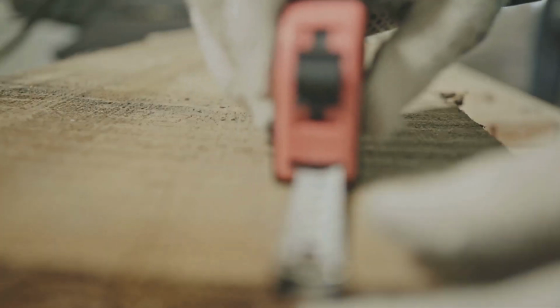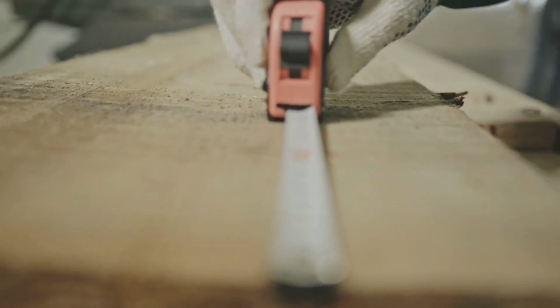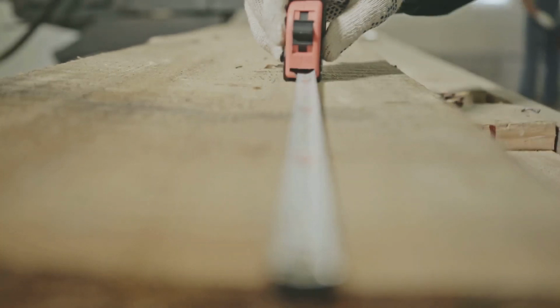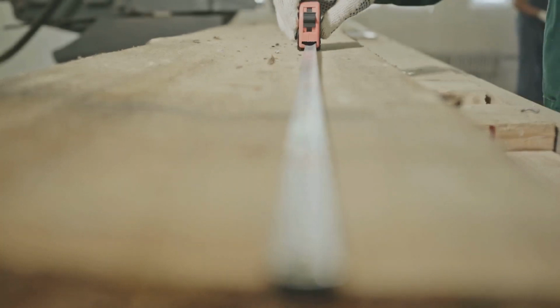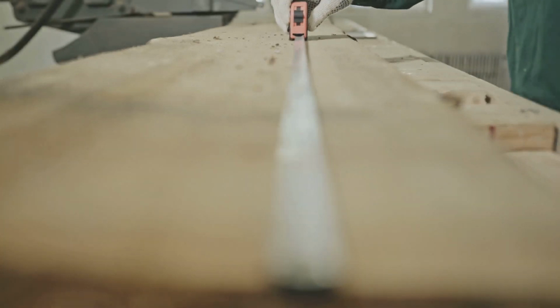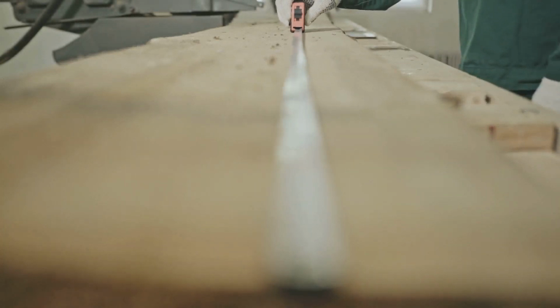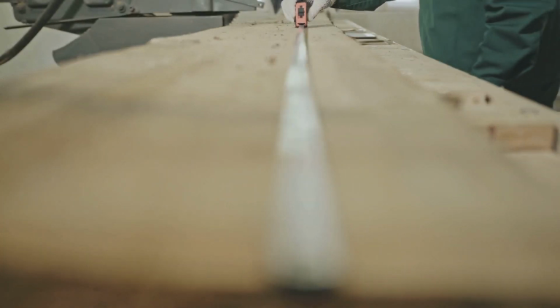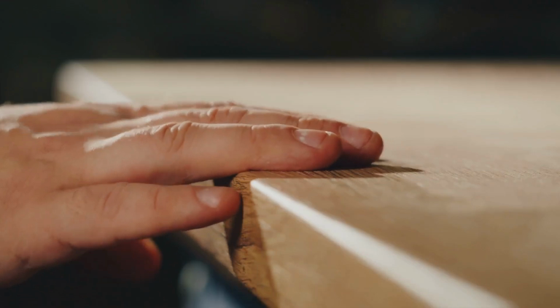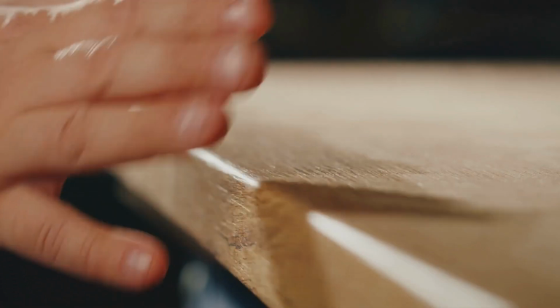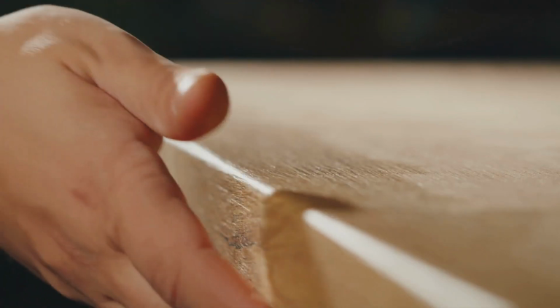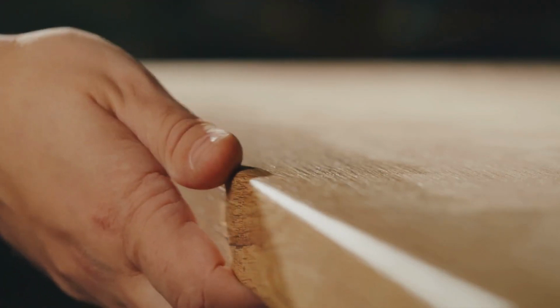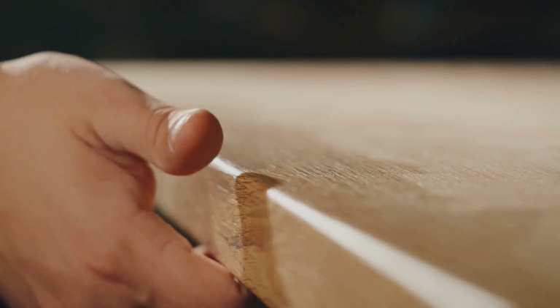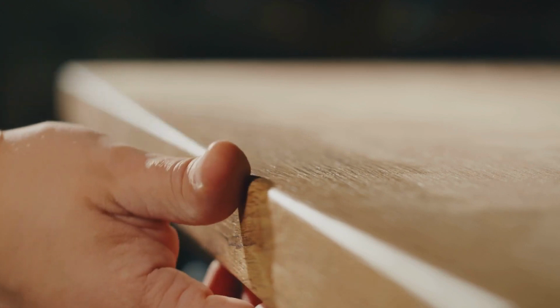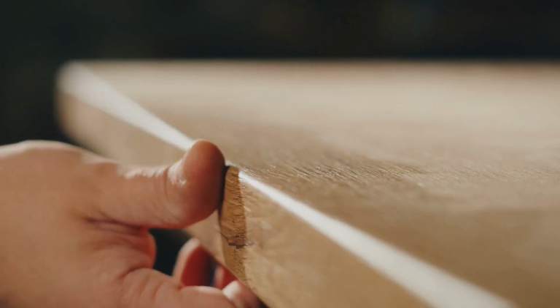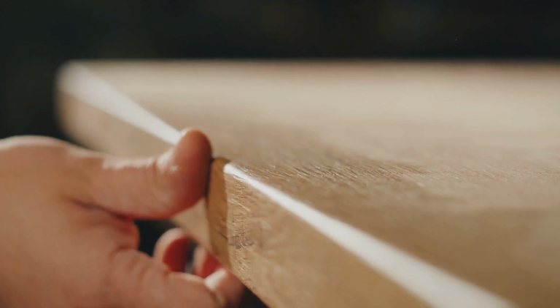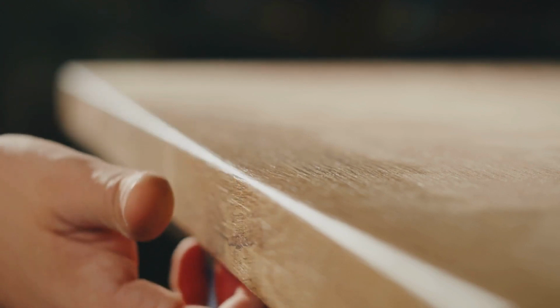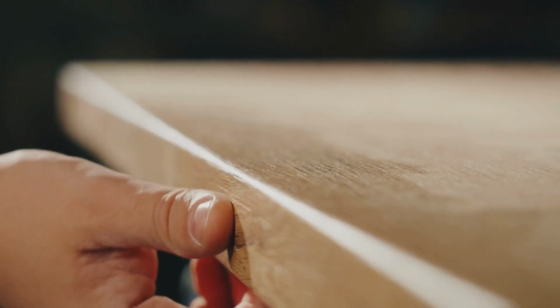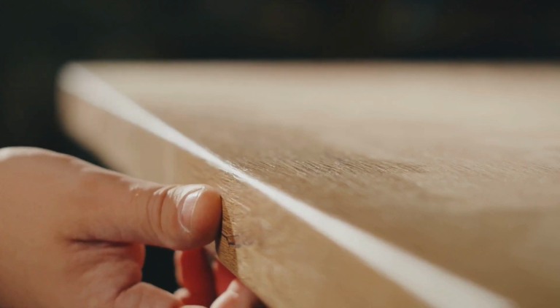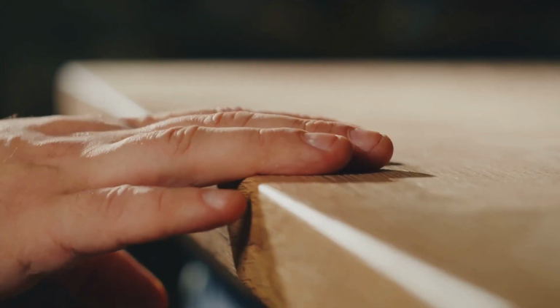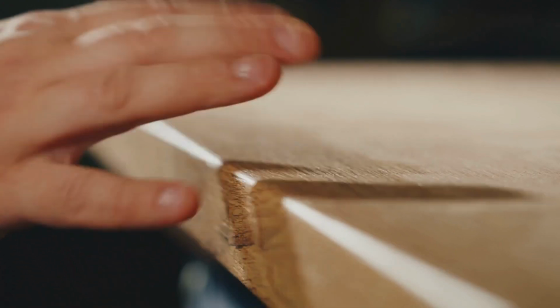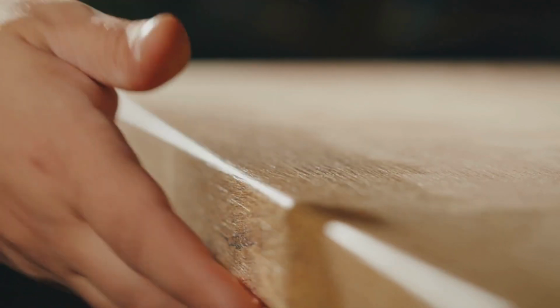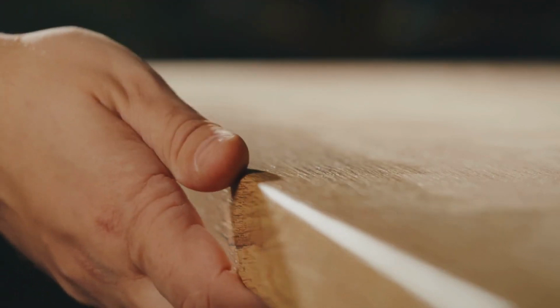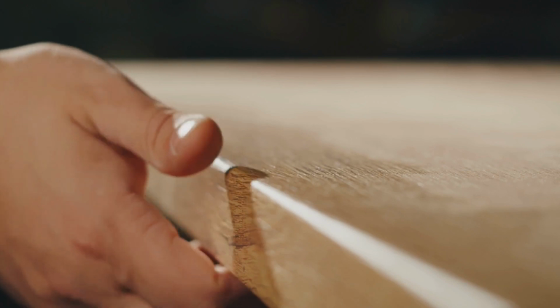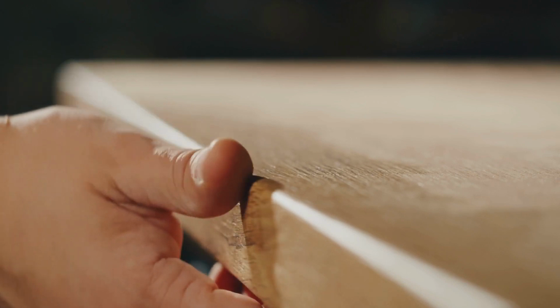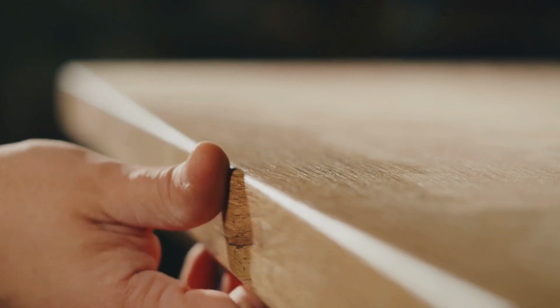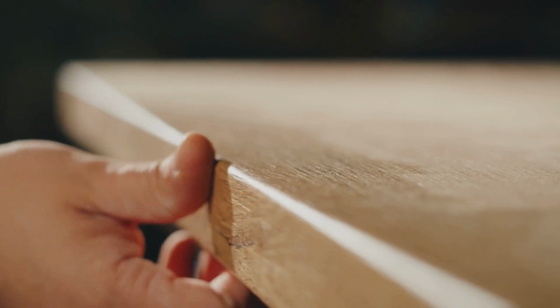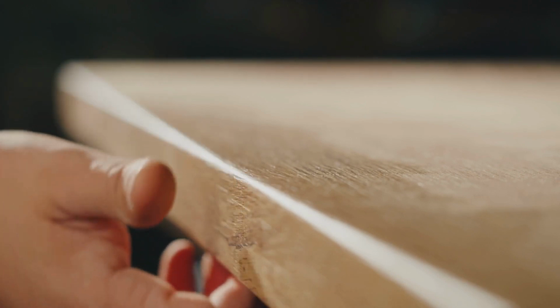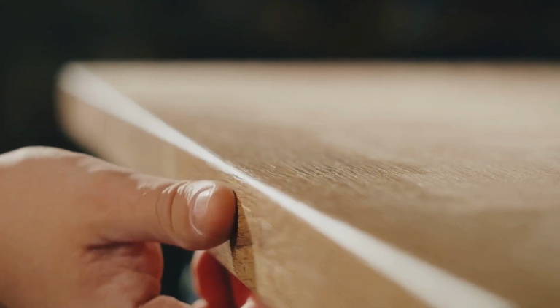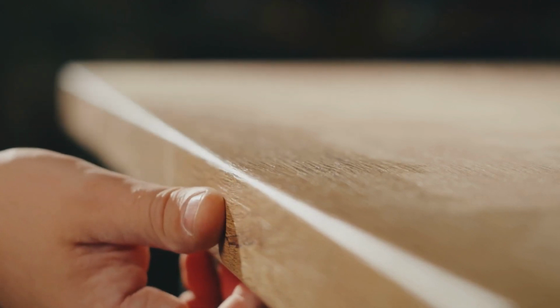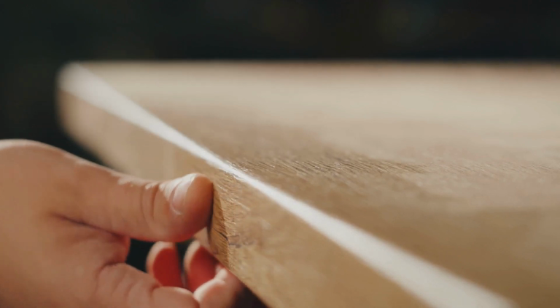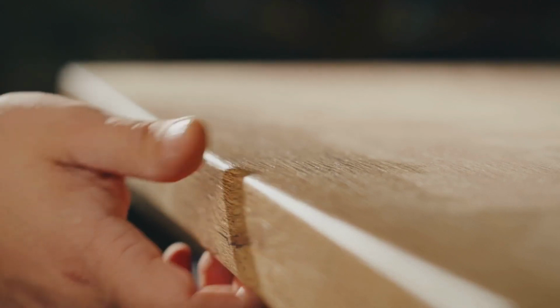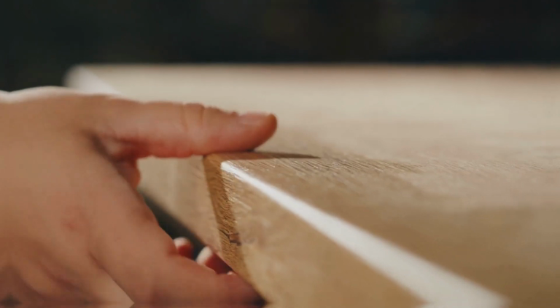The key is to consider the requirements of your project. If you're crafting a piece where strength is paramount, you might want to opt for a higher grade wood. However, if you're working on a project that celebrates the natural imperfections of wood, a lower grade could be the perfect choice.